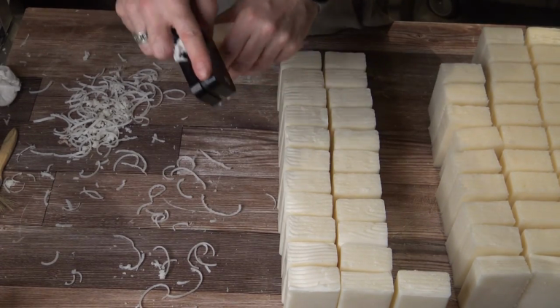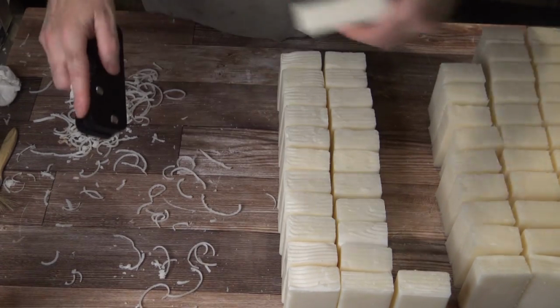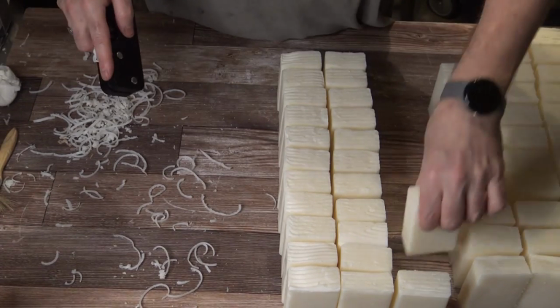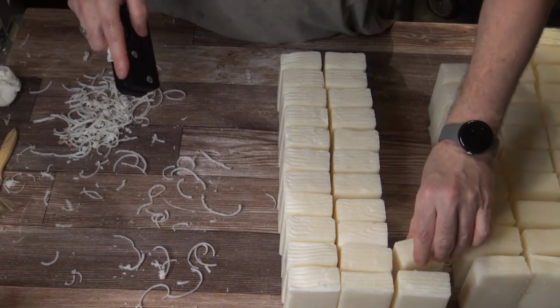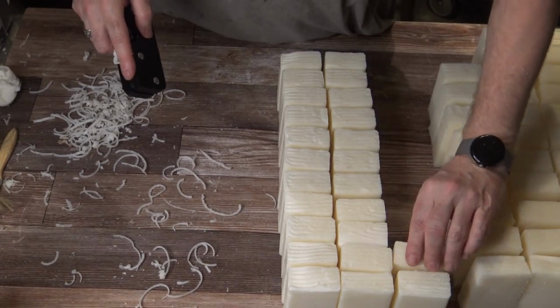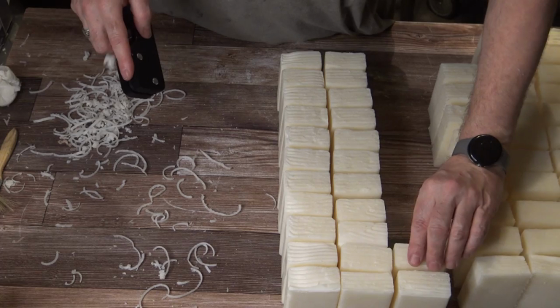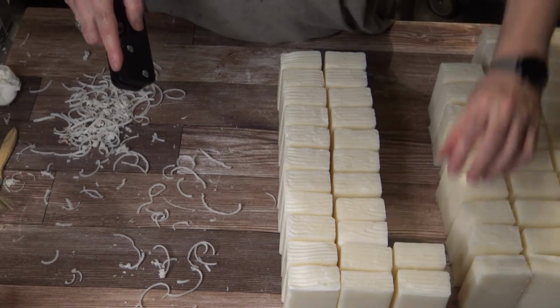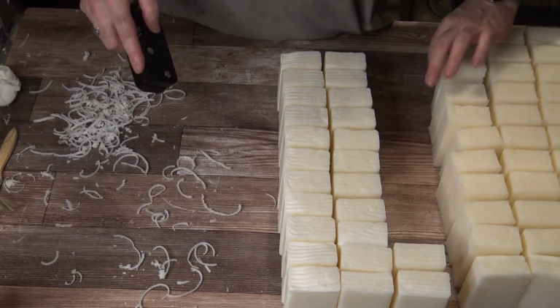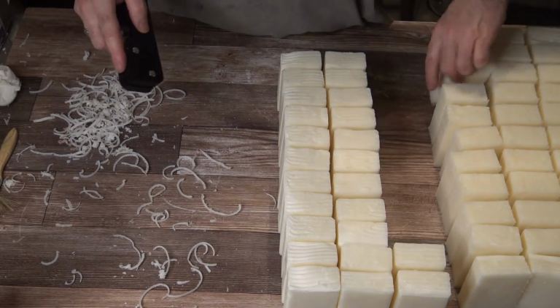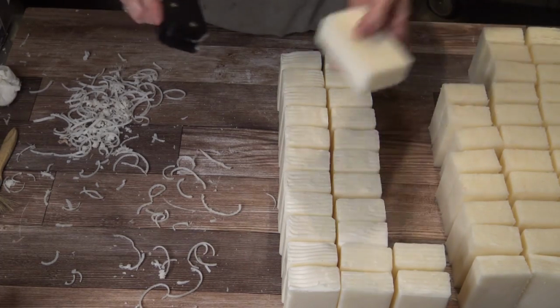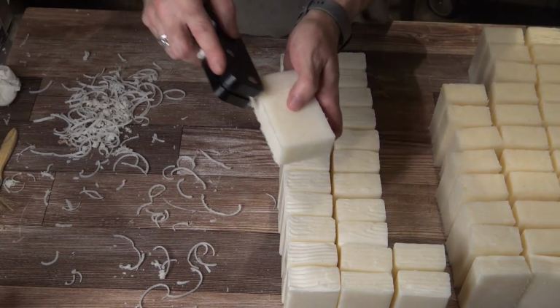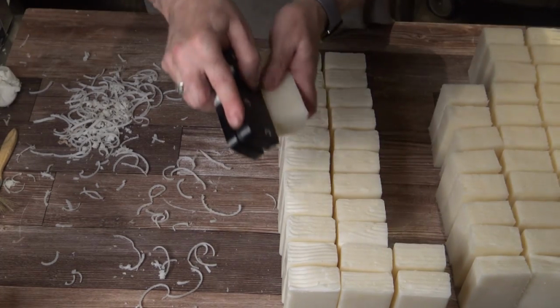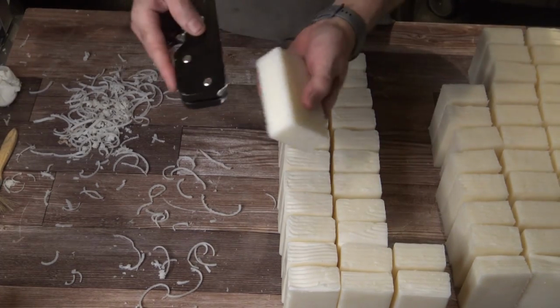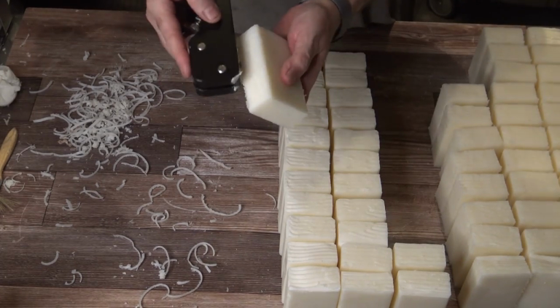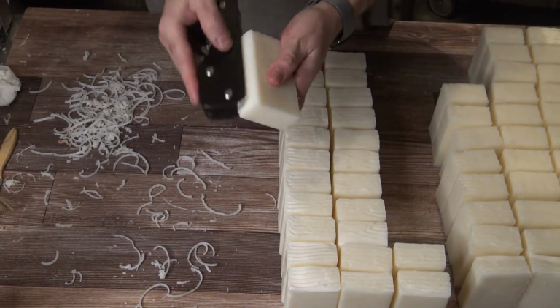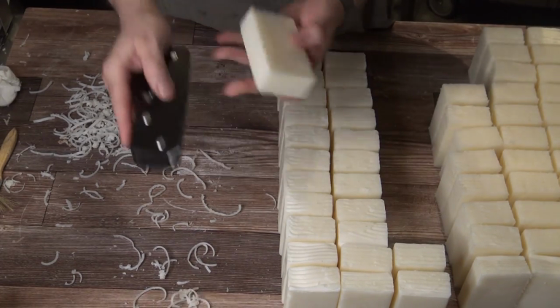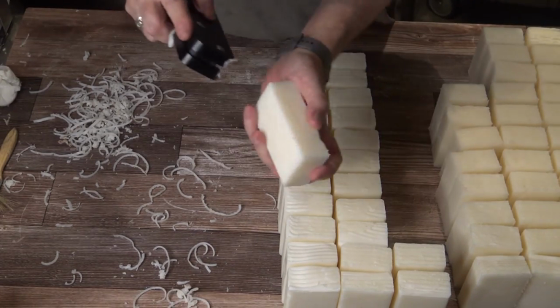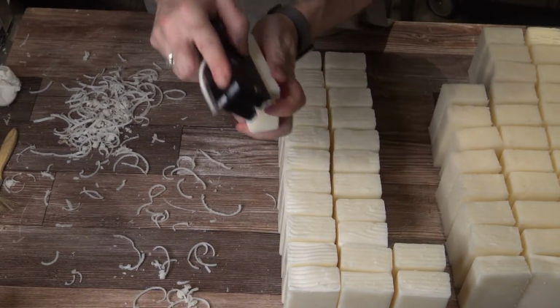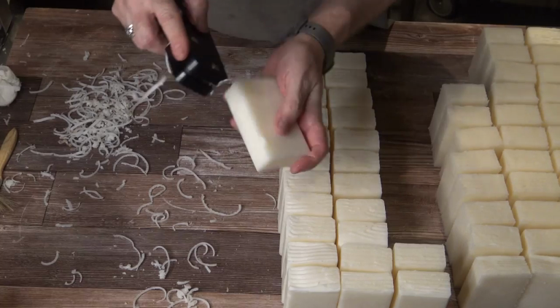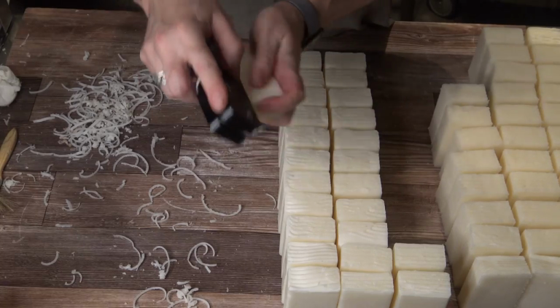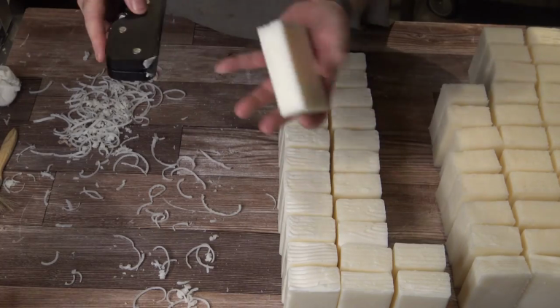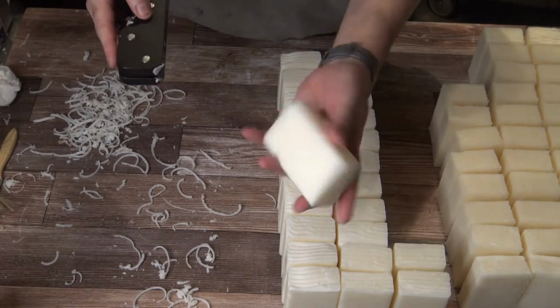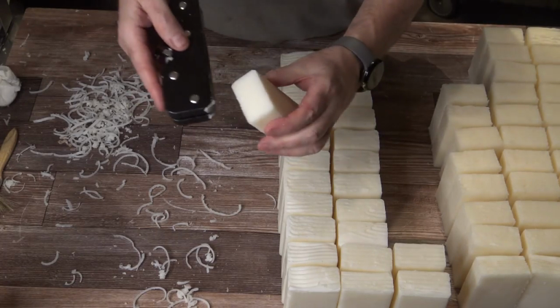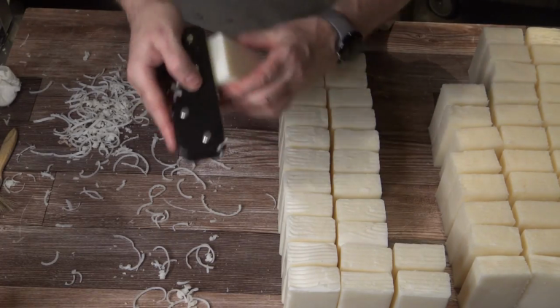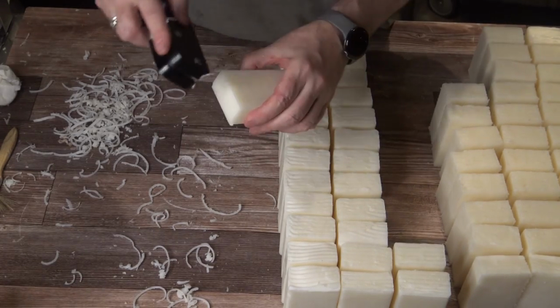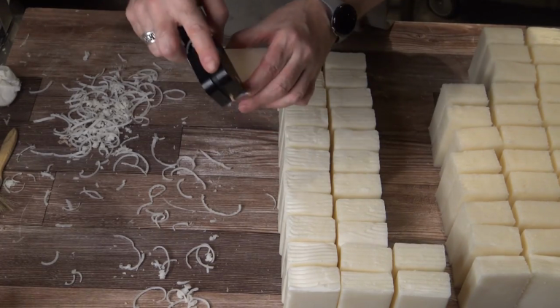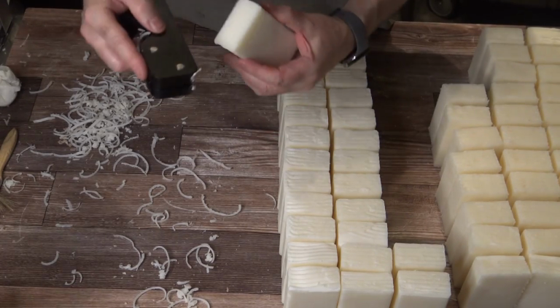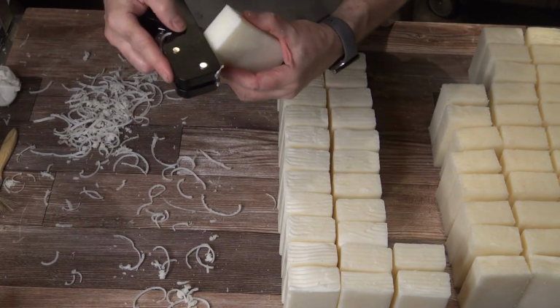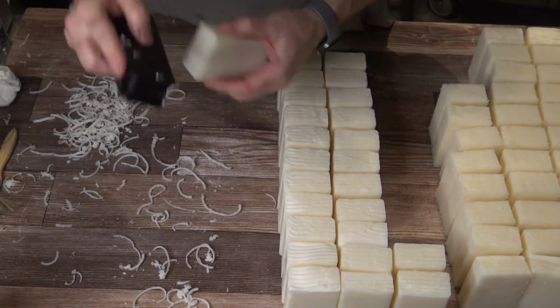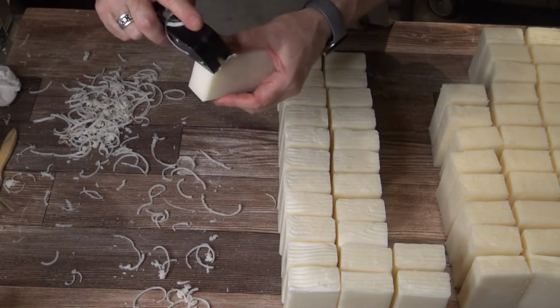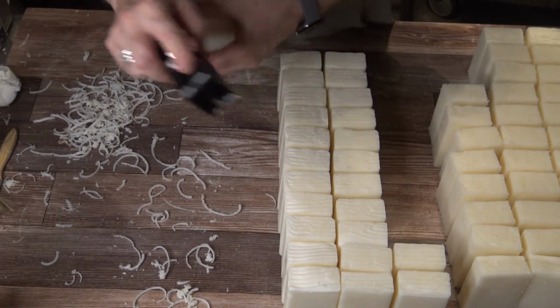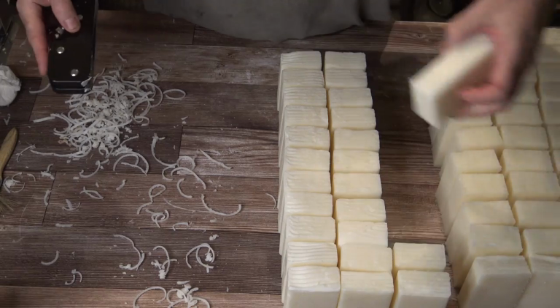And that blade is adjustable with a screw. I will show you that near the end of the video, where I'll also show you how to take it apart and clean it, because that is an important part of using this tool.